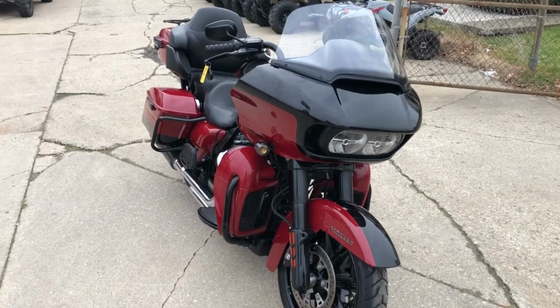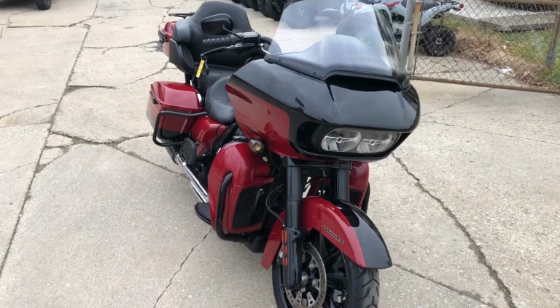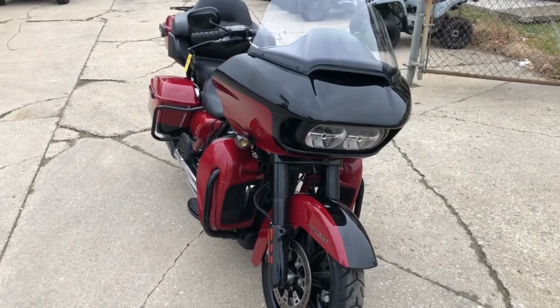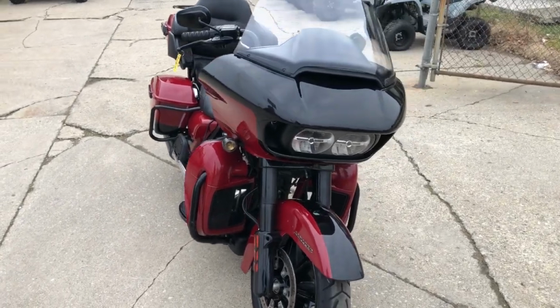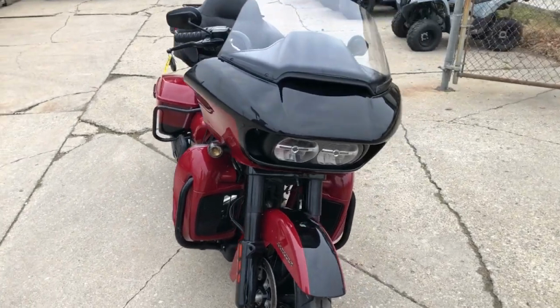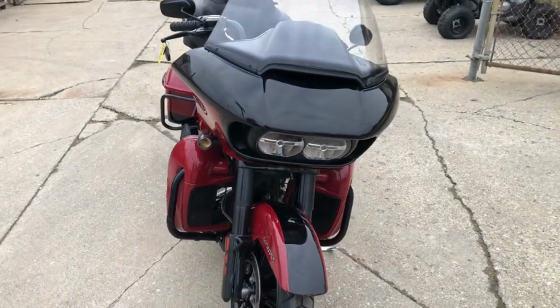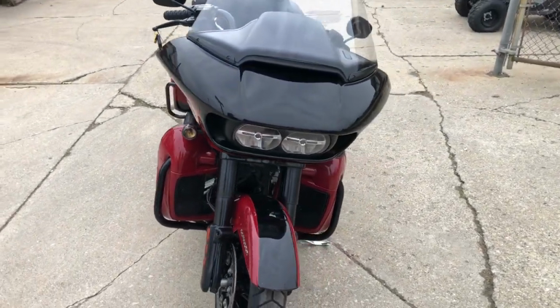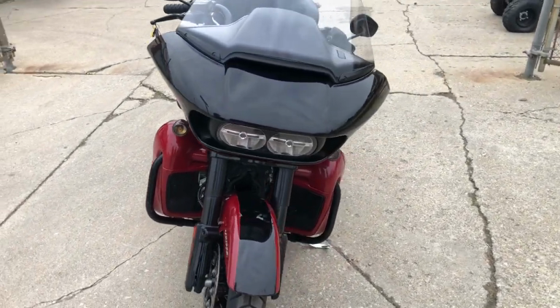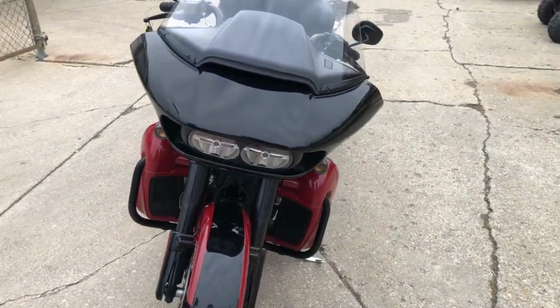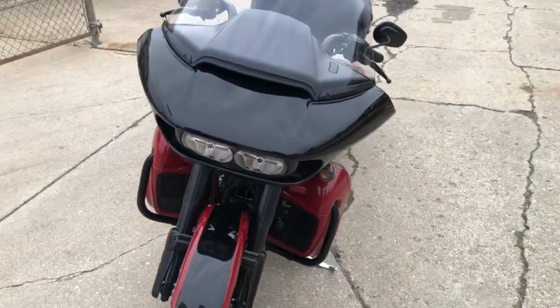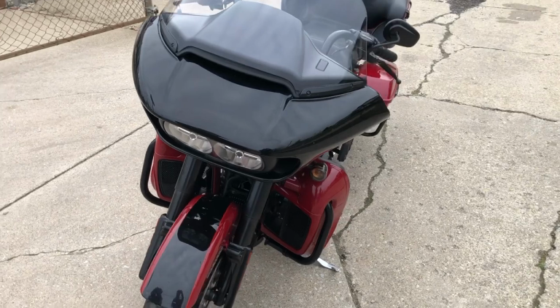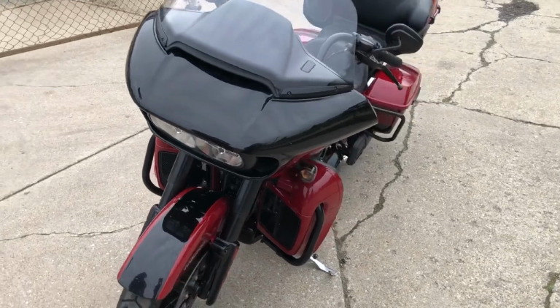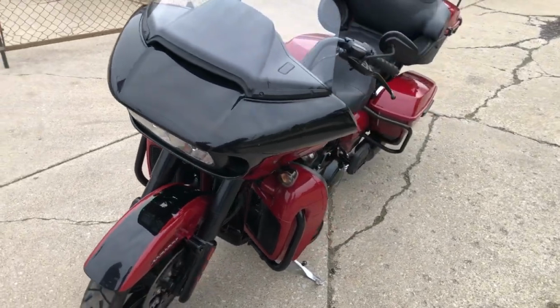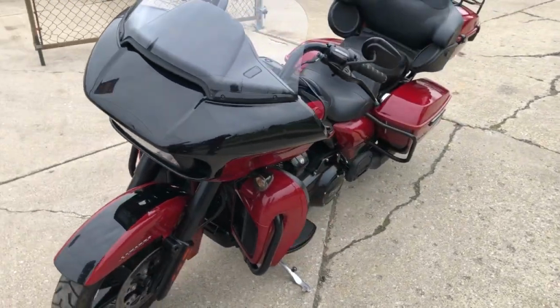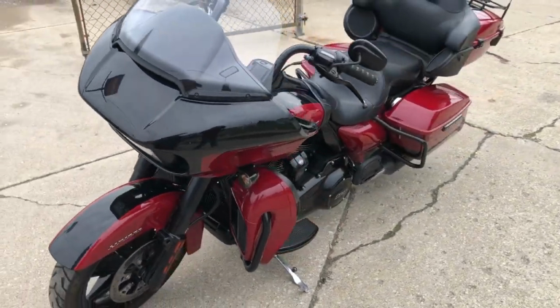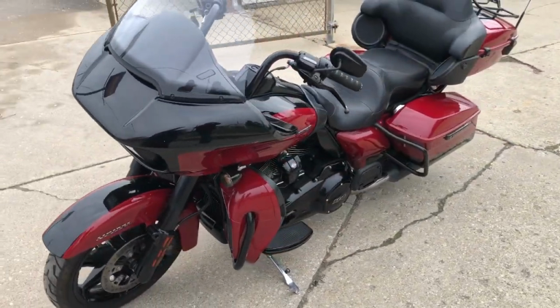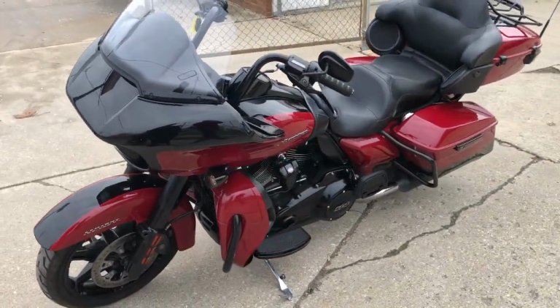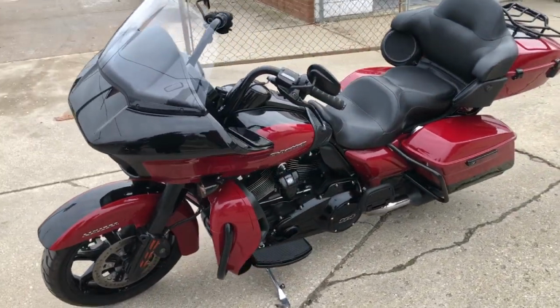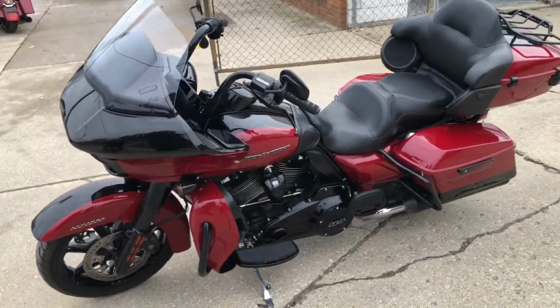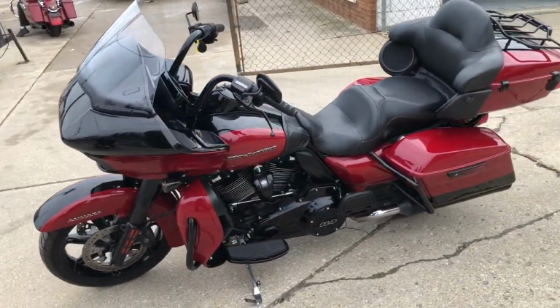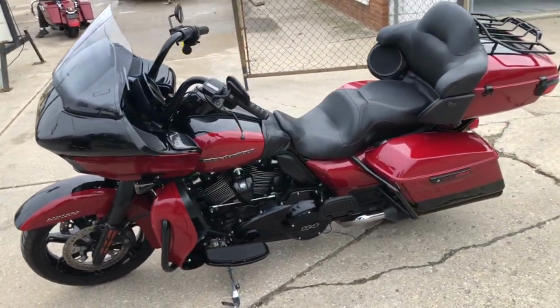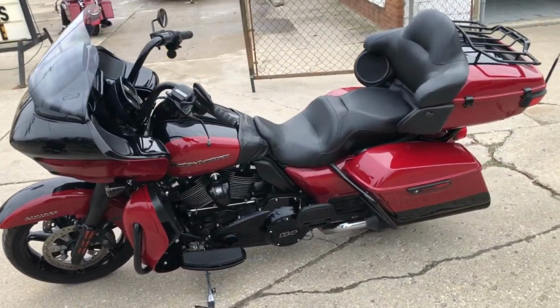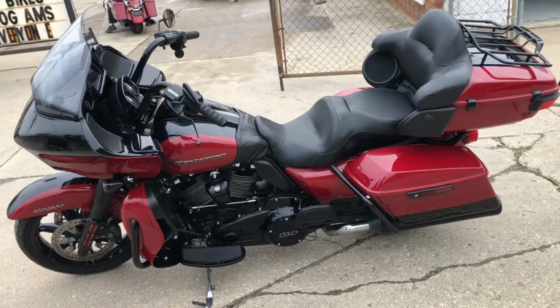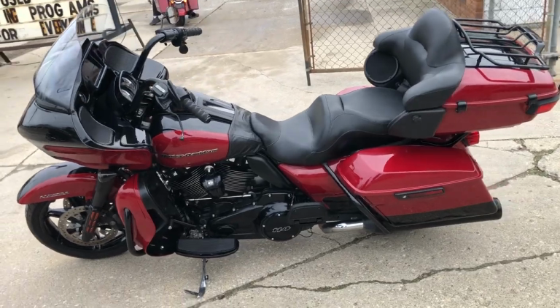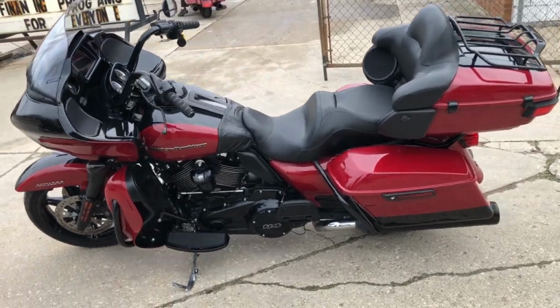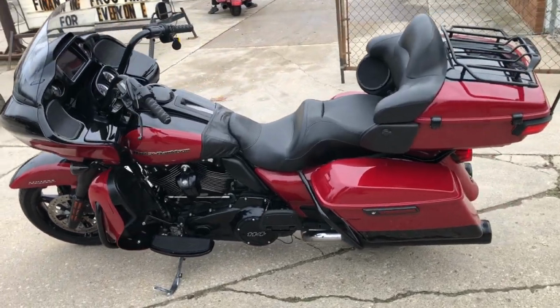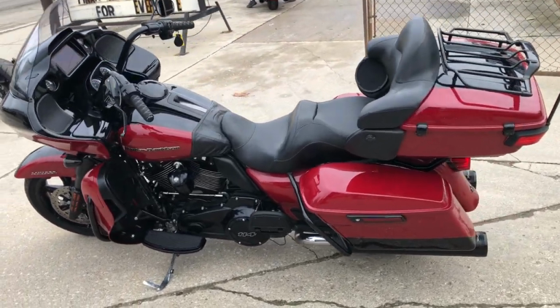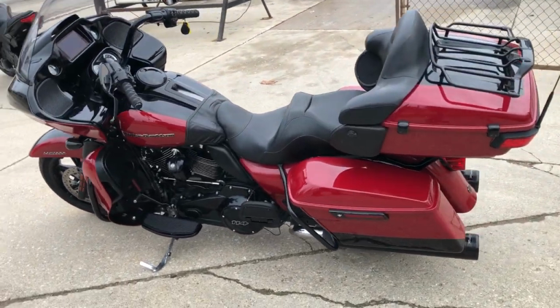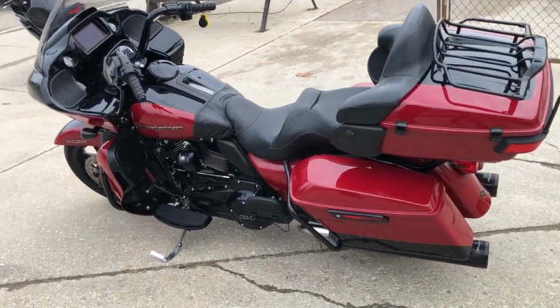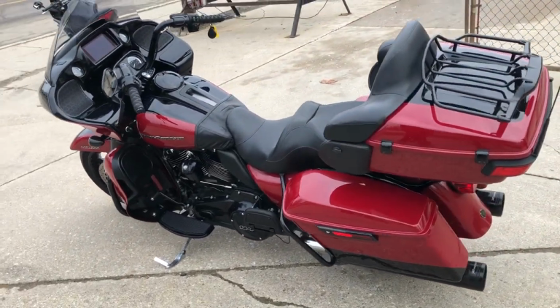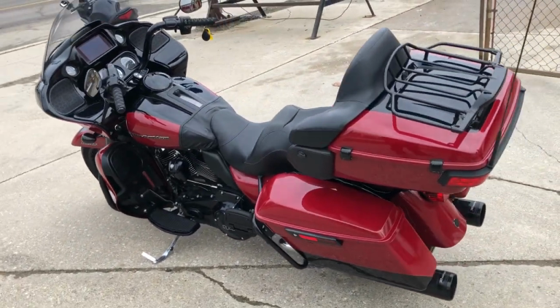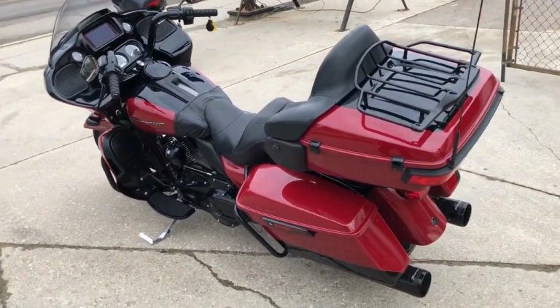Hey guys, ApprovalPowerSports.com here. Got a really nice Road Glide just came into the showroom. It's a 2020 Road Glide Limited for sale, it's got that 114 cubic inch Milwaukee 8 motor, comes in that hard to find color billiard red and vivid black.